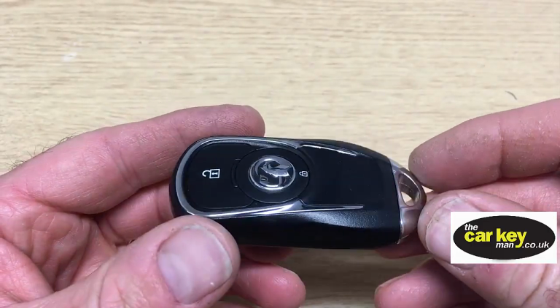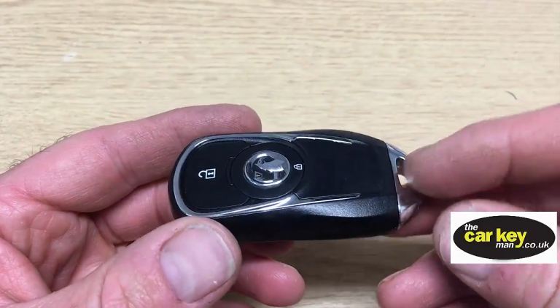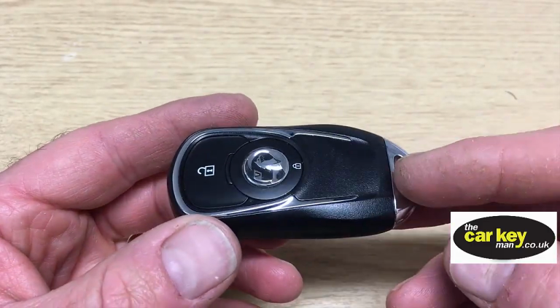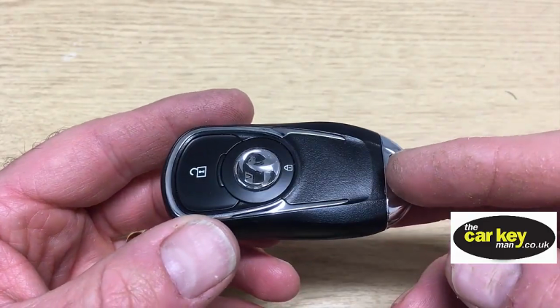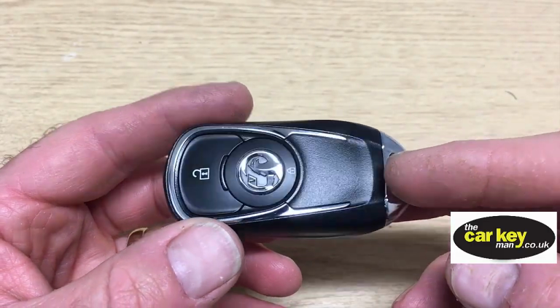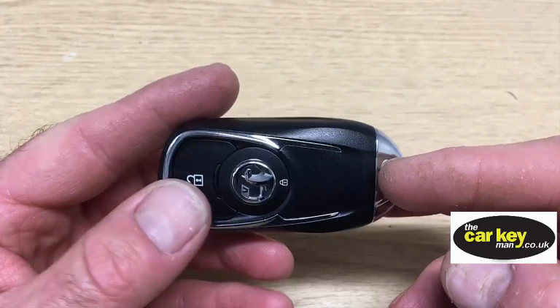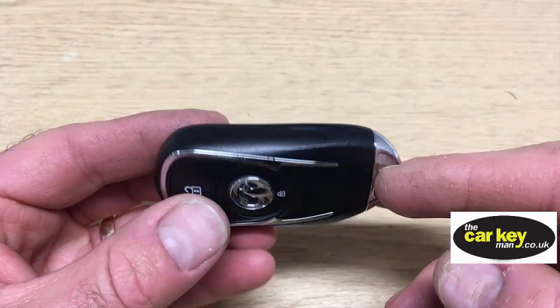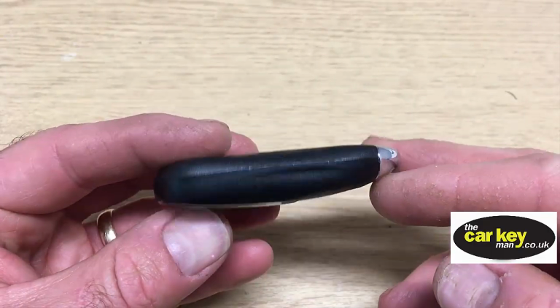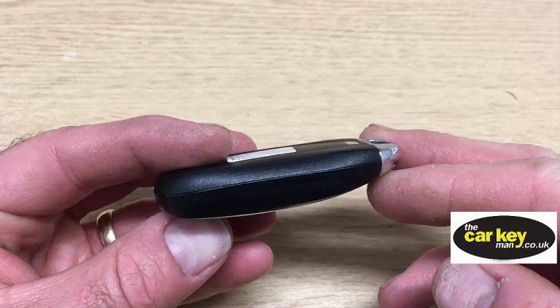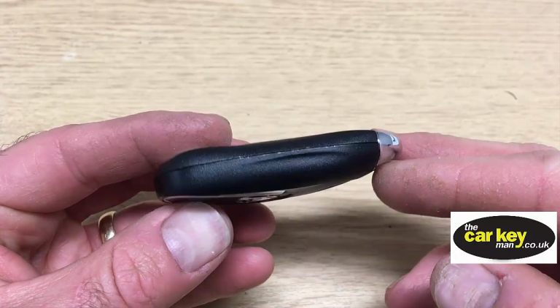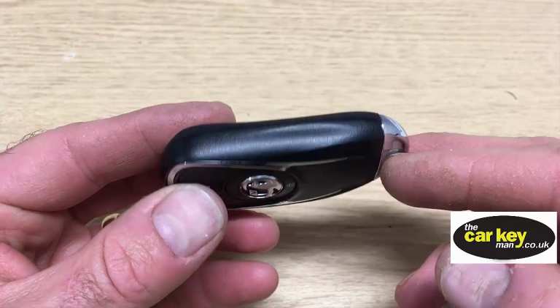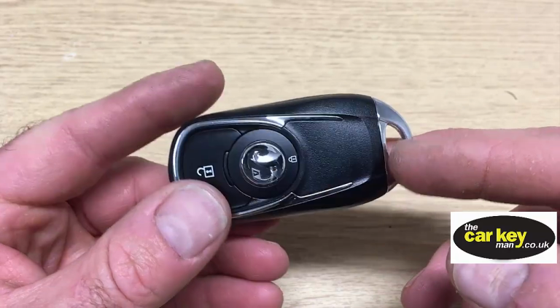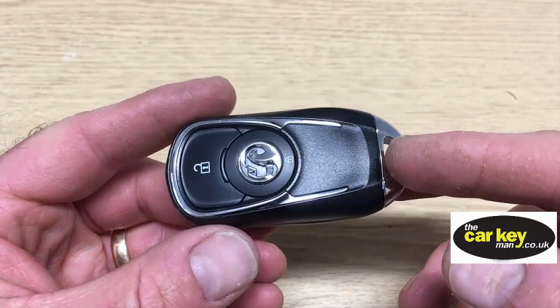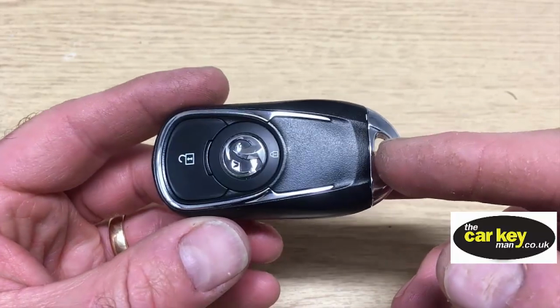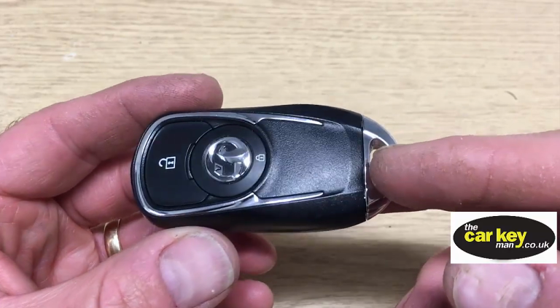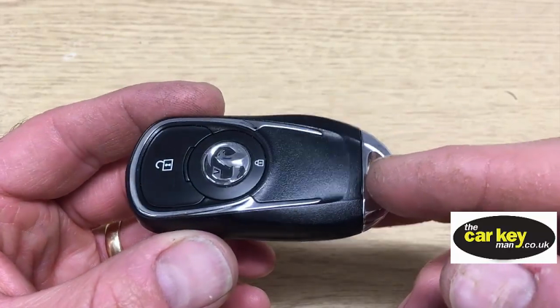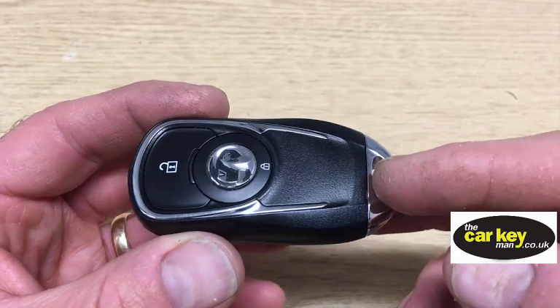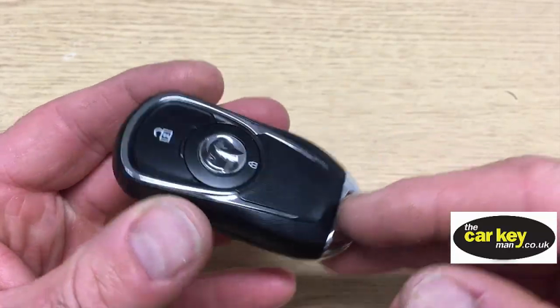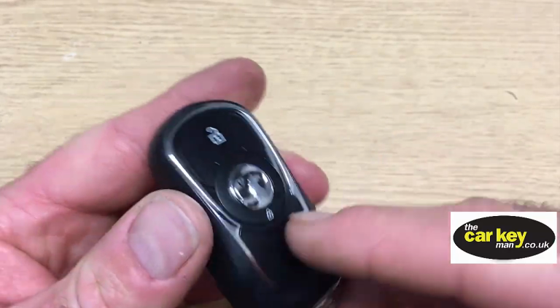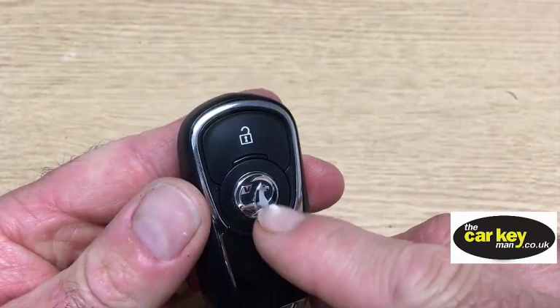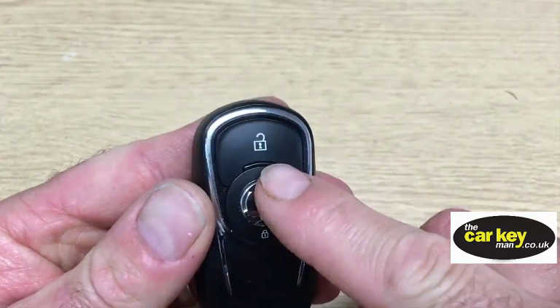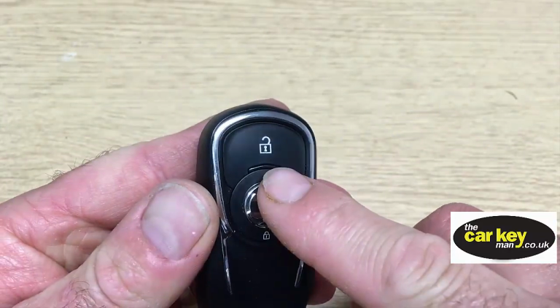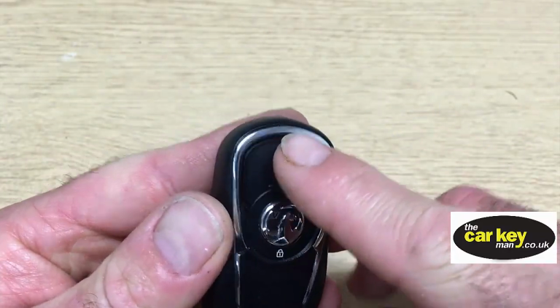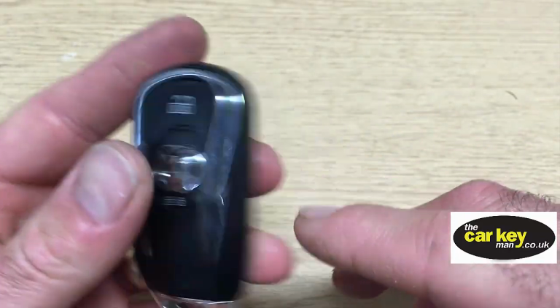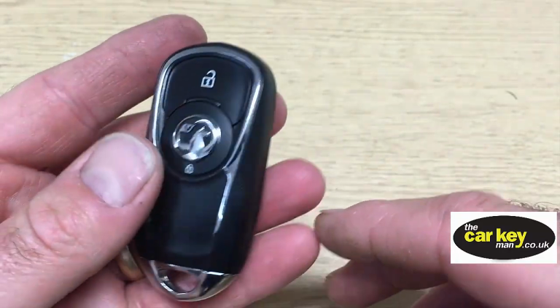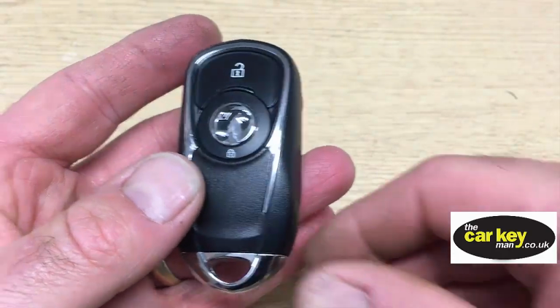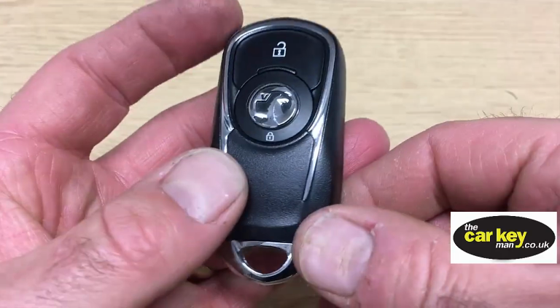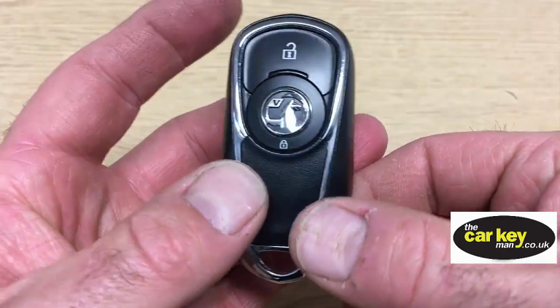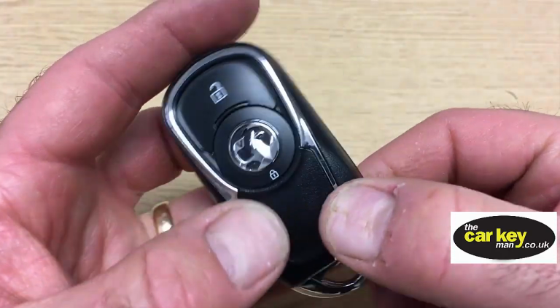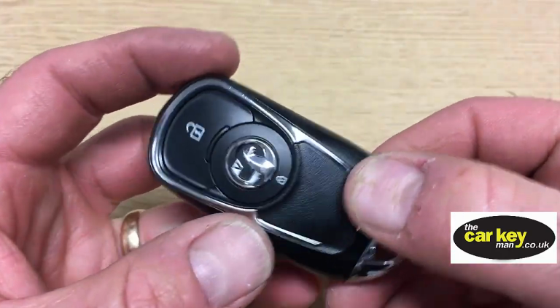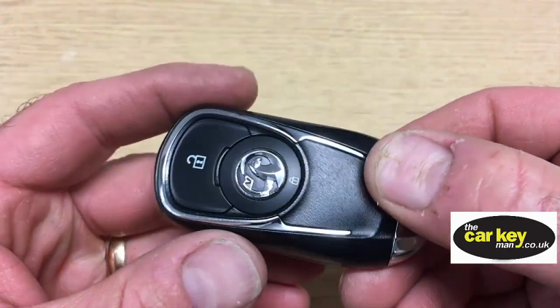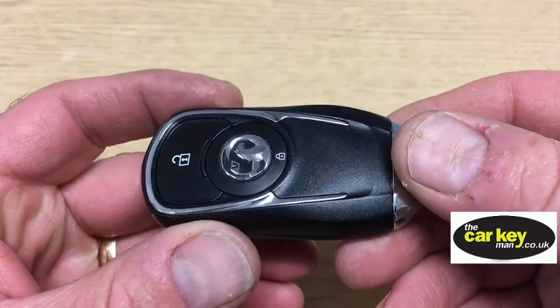Hi, and this week we have the keyless fob from a 2018 Vauxhall Insignia. It's got two buttons. We've not seen one of these before, so it's quite interesting.